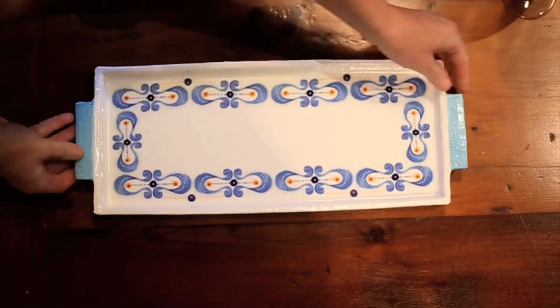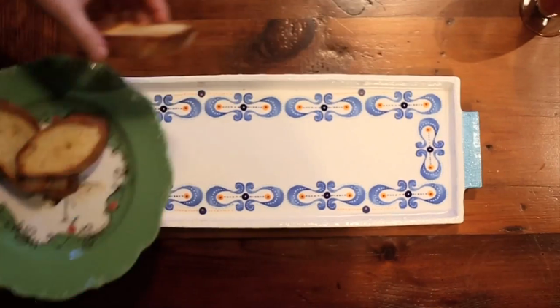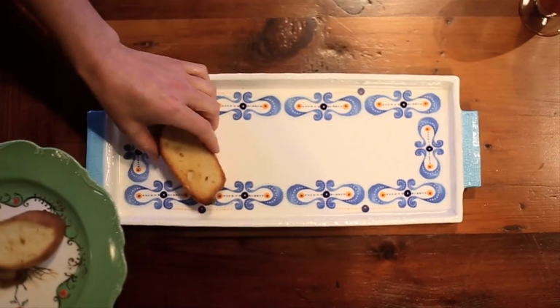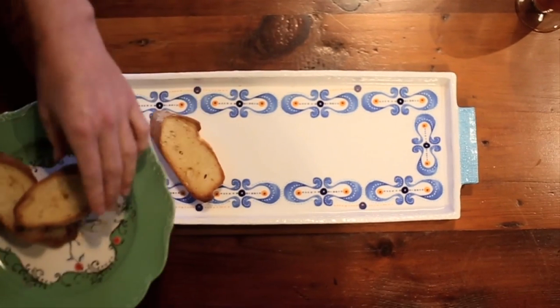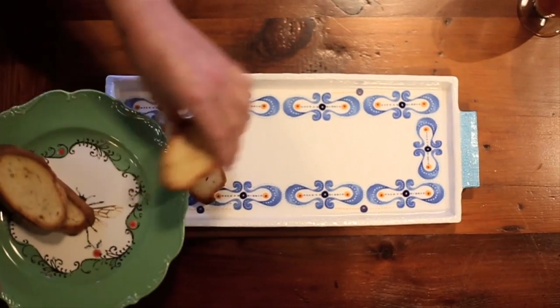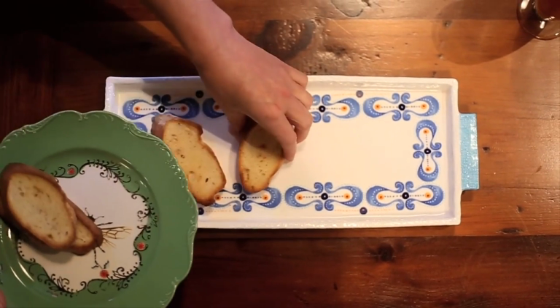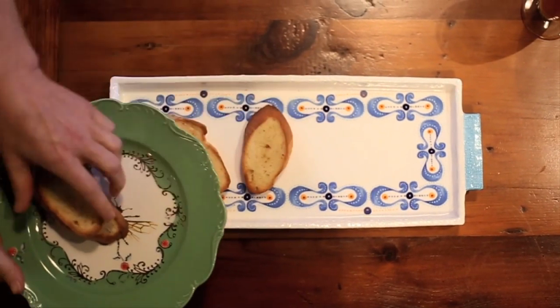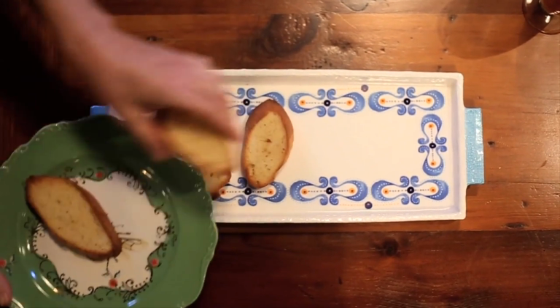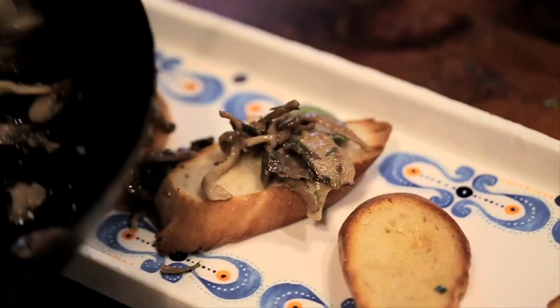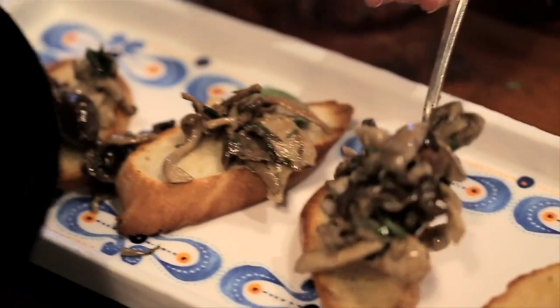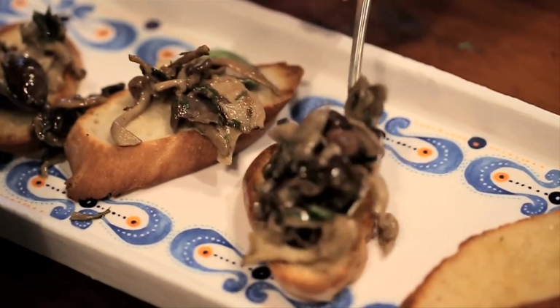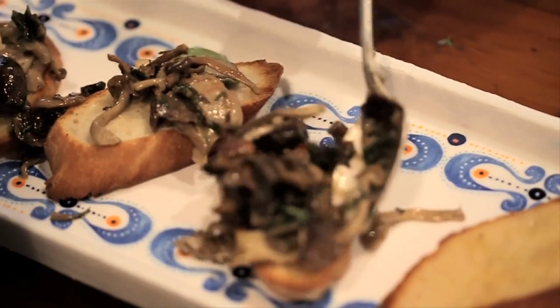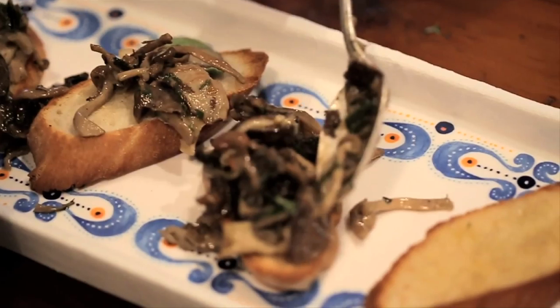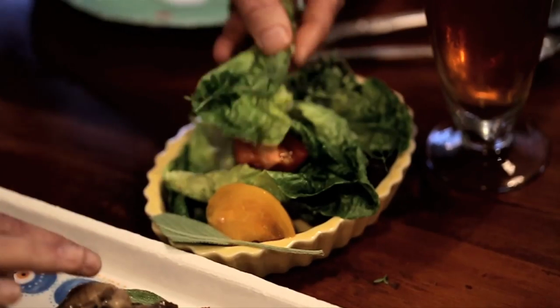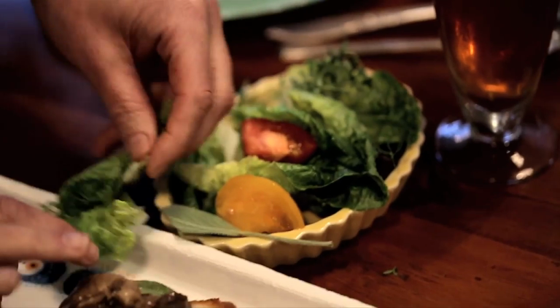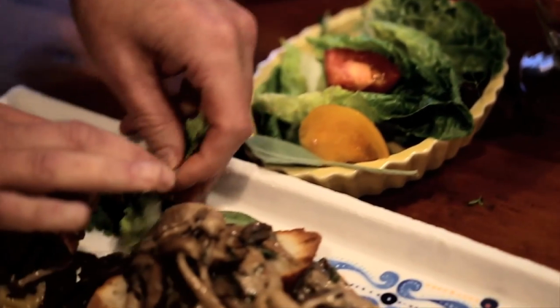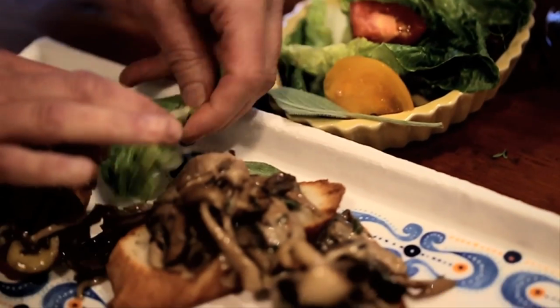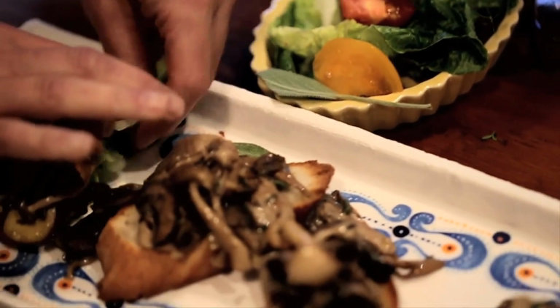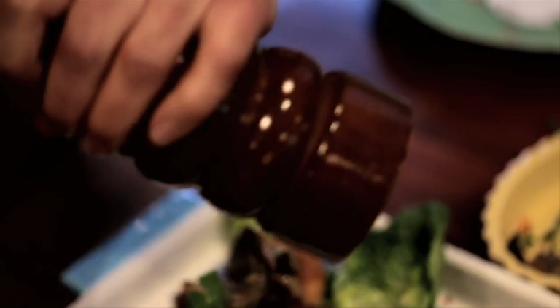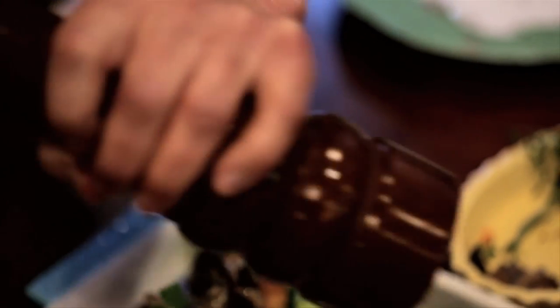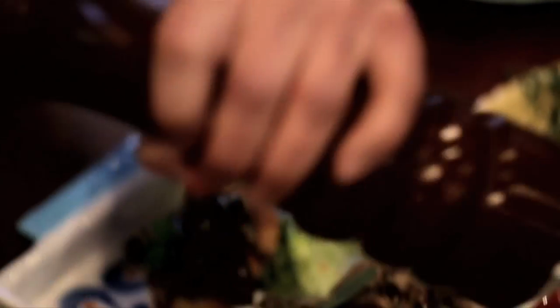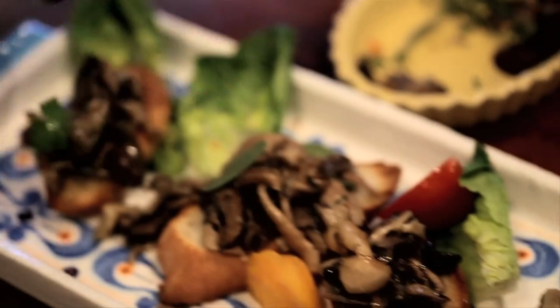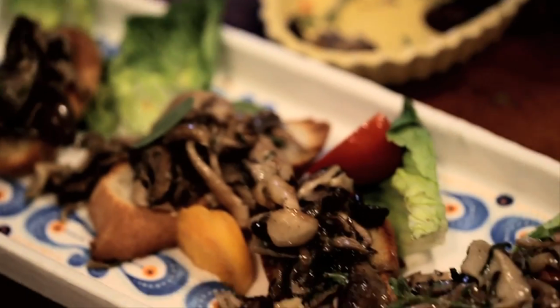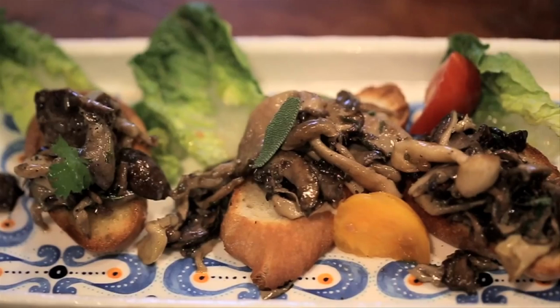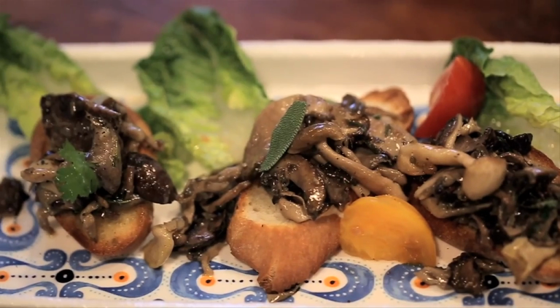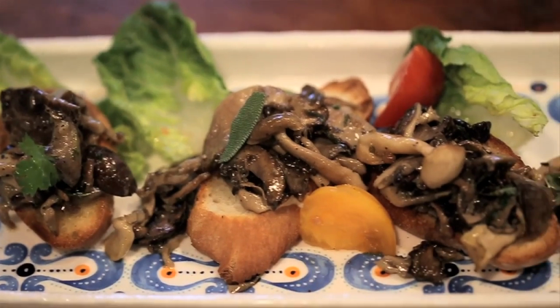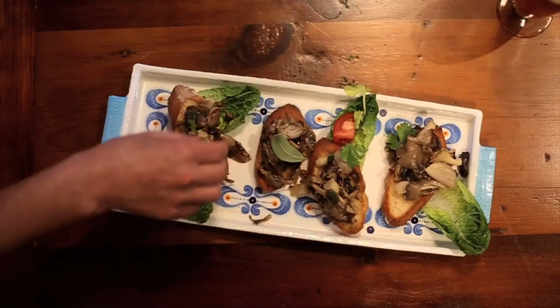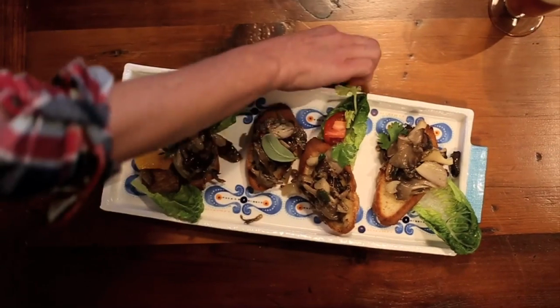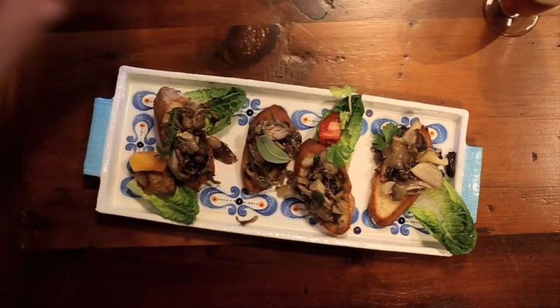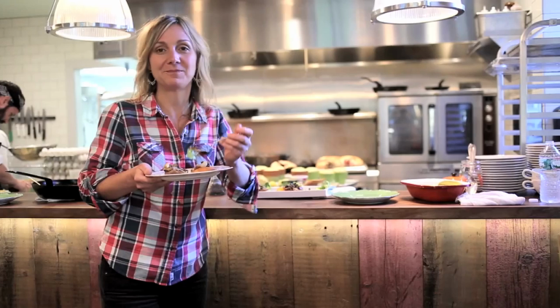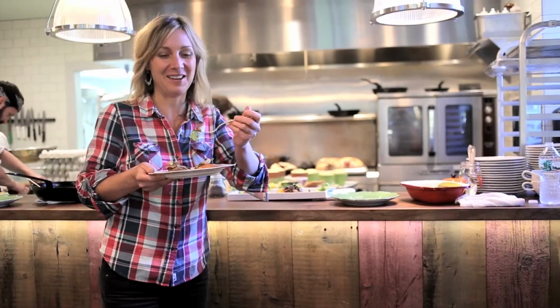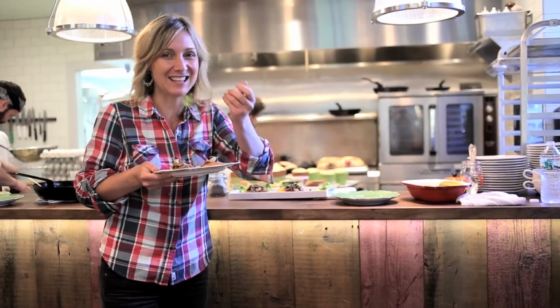This mushroom bruschetta is perfect for the fall. I love to put a whole group of these mushroom bruschetta on a platter or on a big cutting board together. I find that people love eating them. They're a little bit messy to eat, but they're contained and just really satisfying.